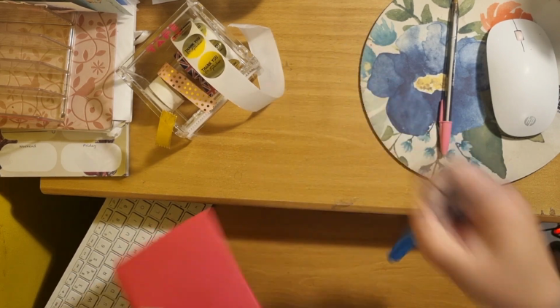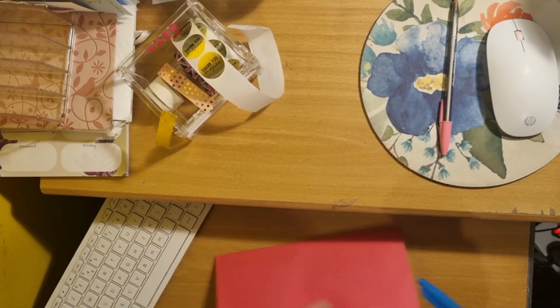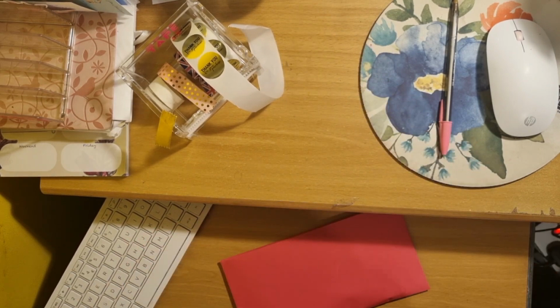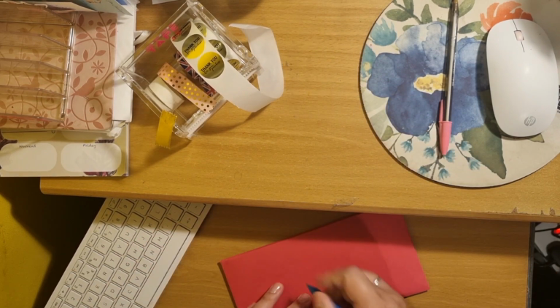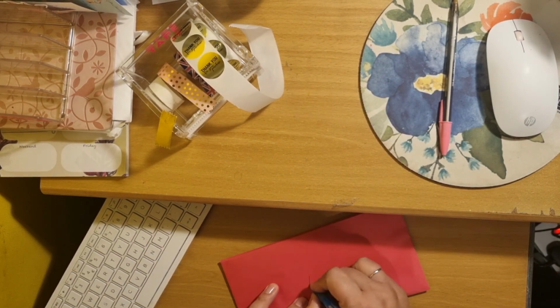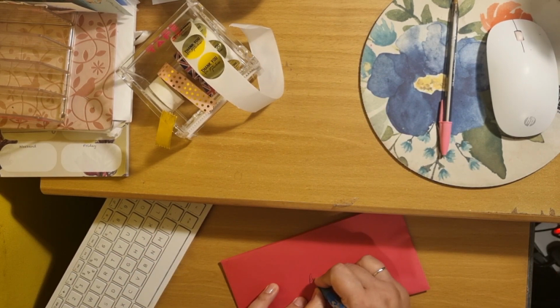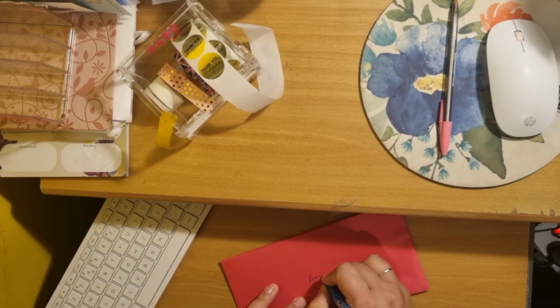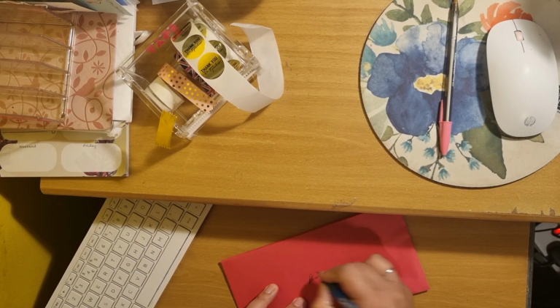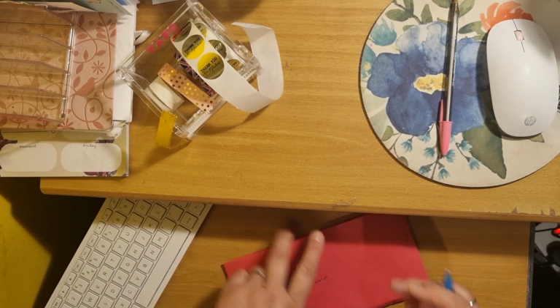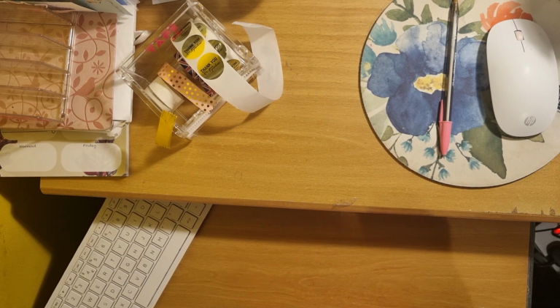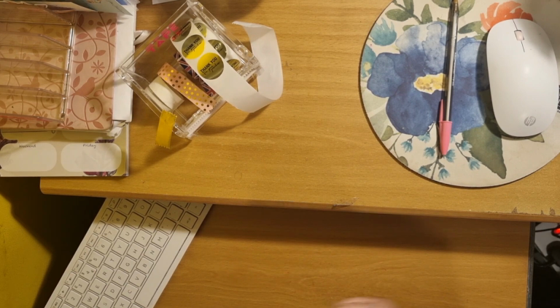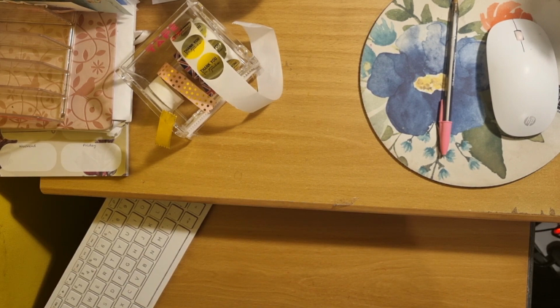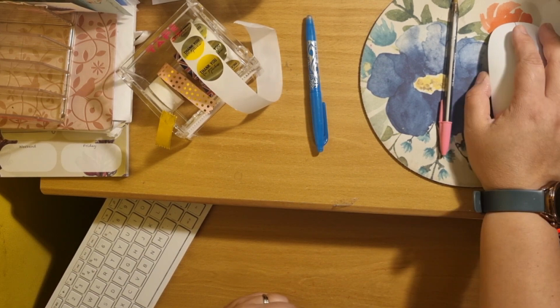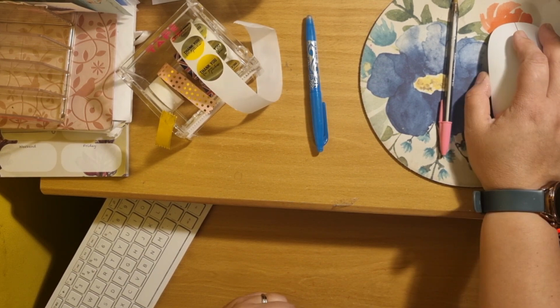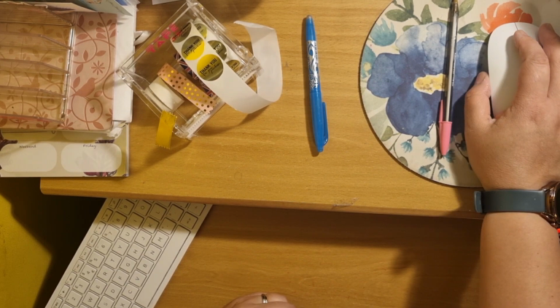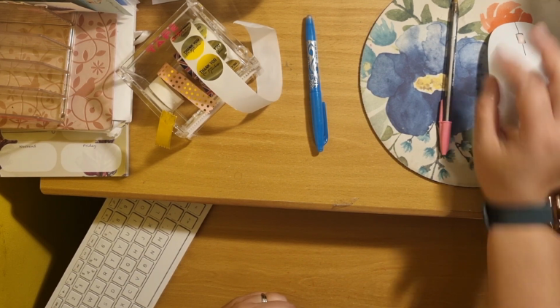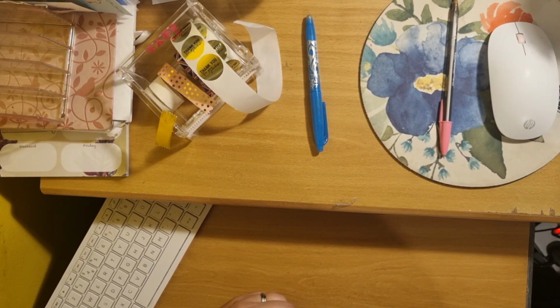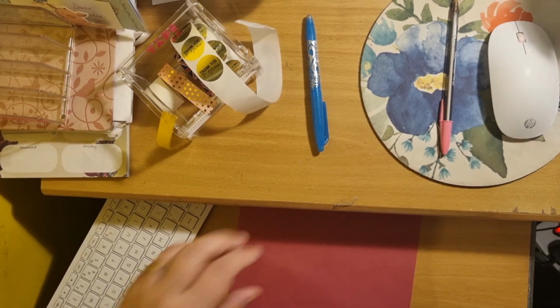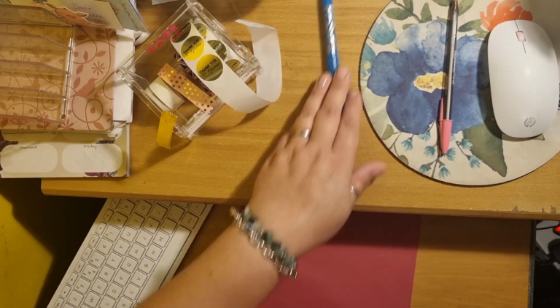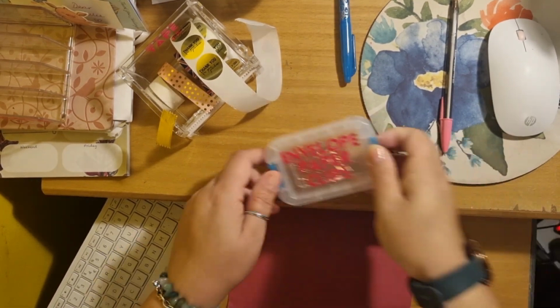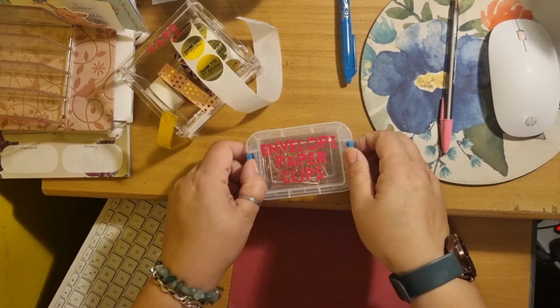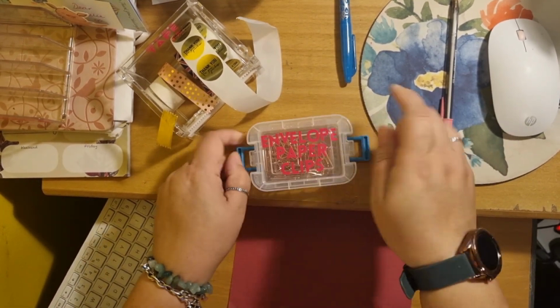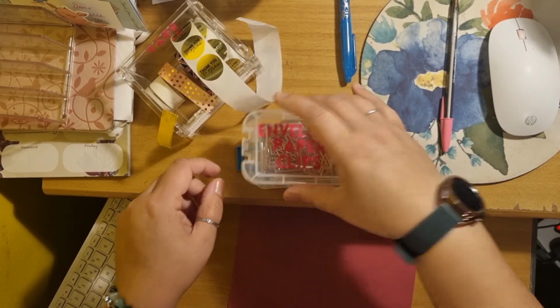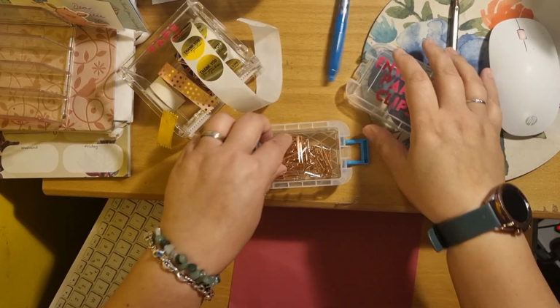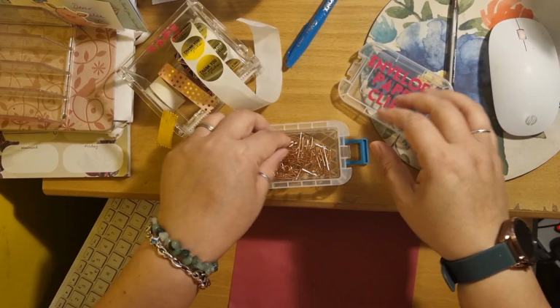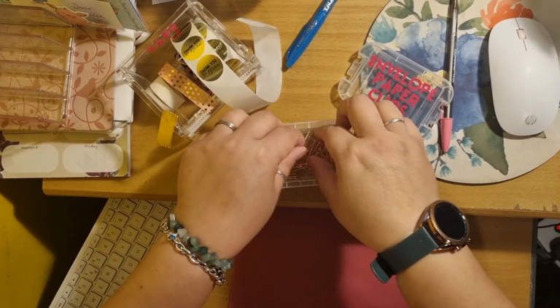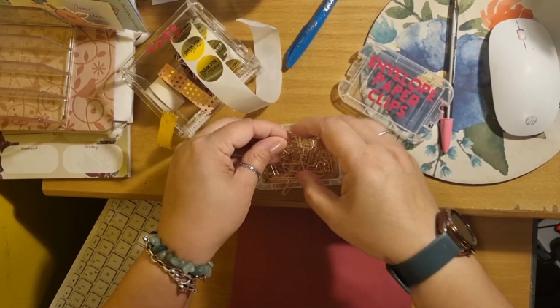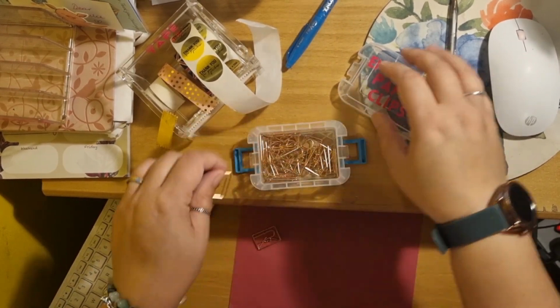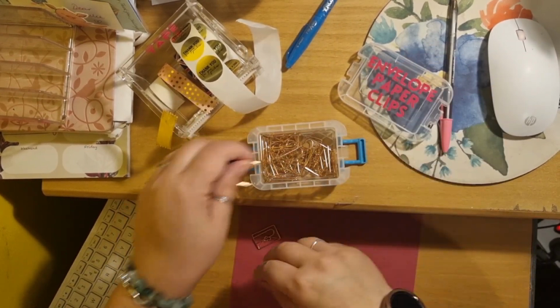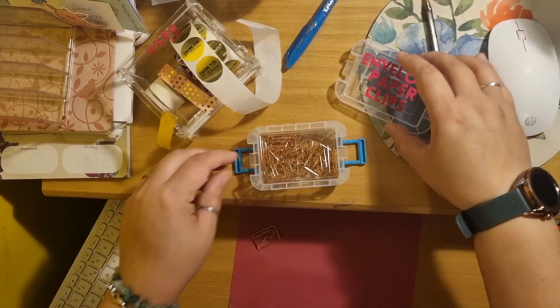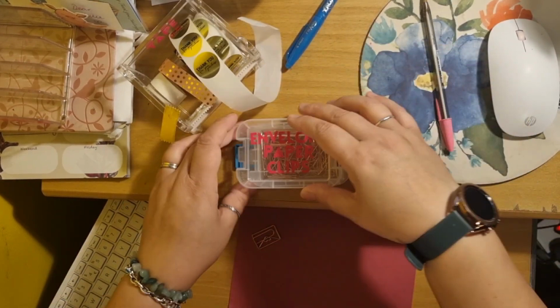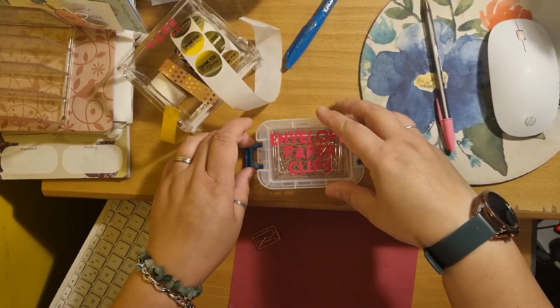Most of the orders do fit in the envelopes, but later on I'll show you a bigger order — I have other packaging for bigger orders, or if you order a binder that will go in different packaging as well.